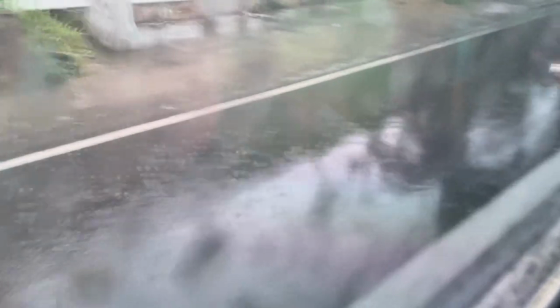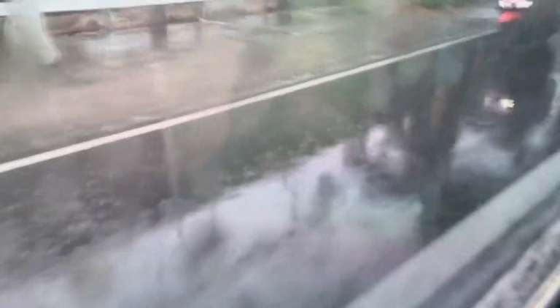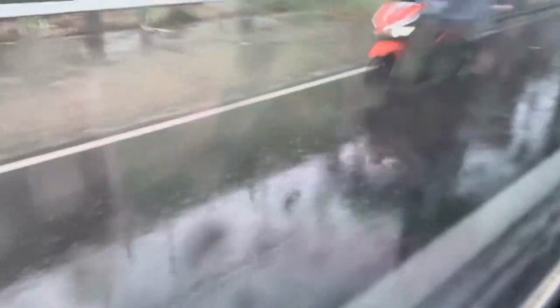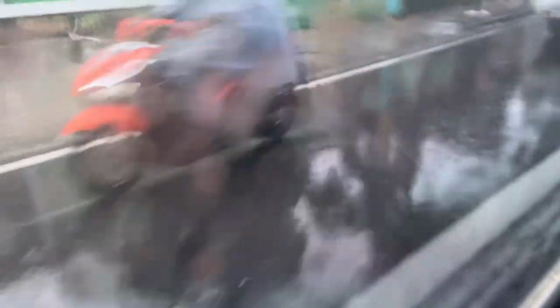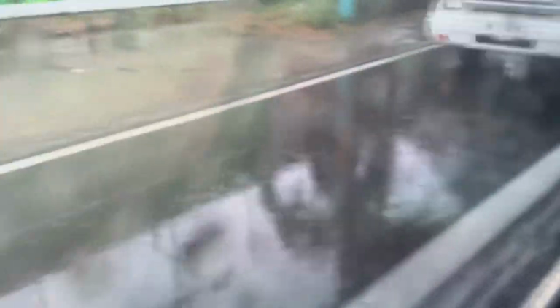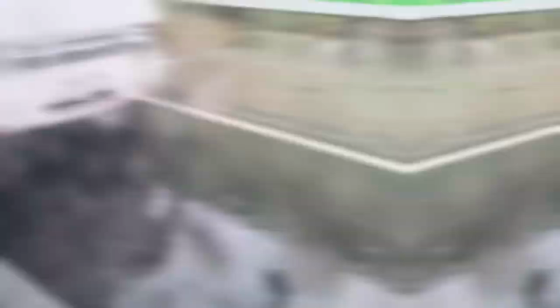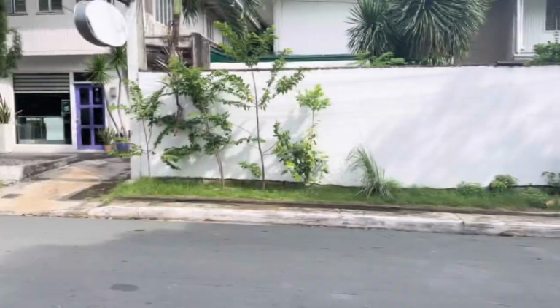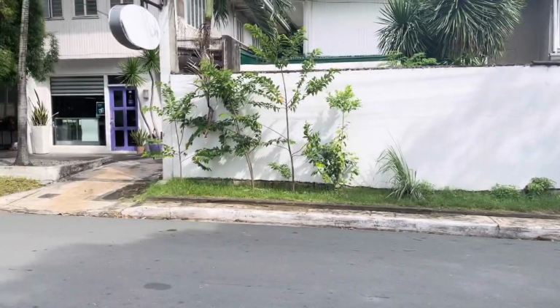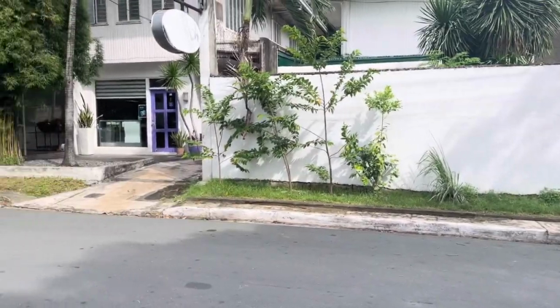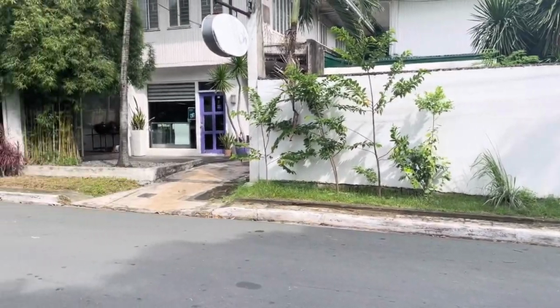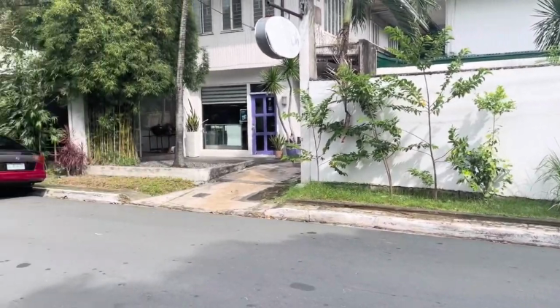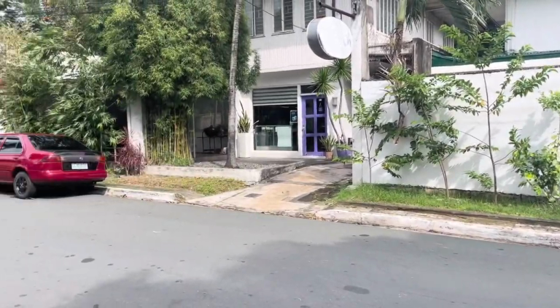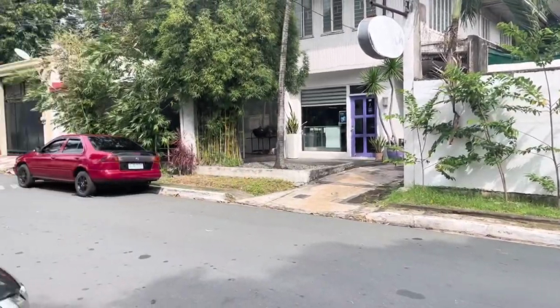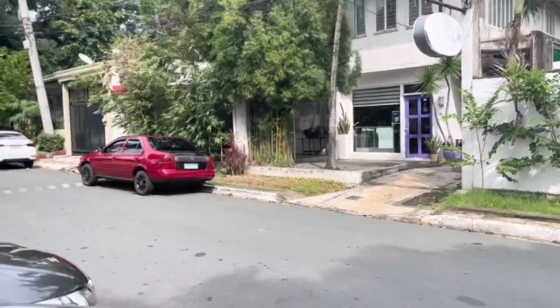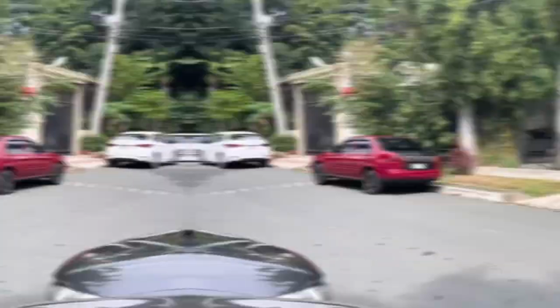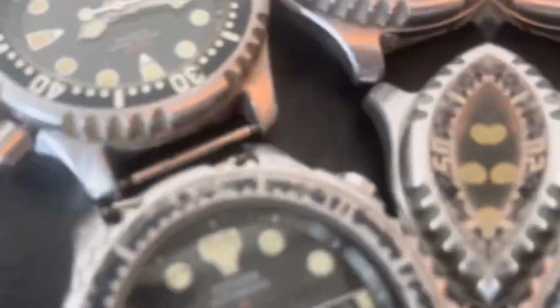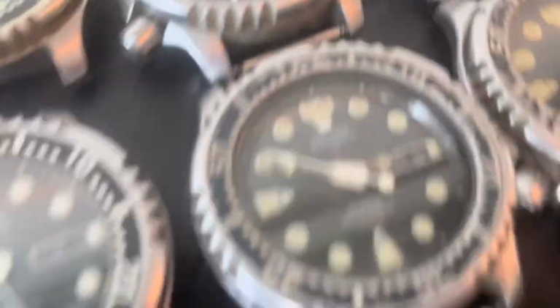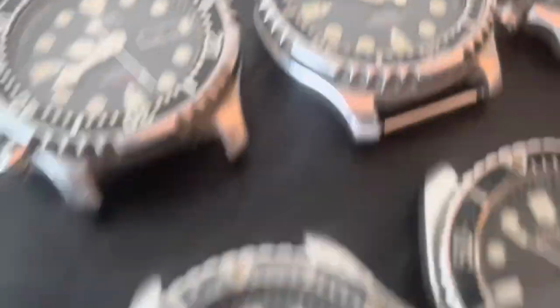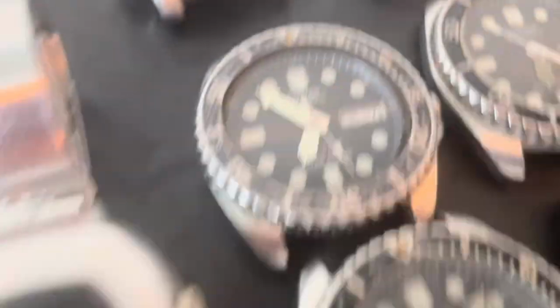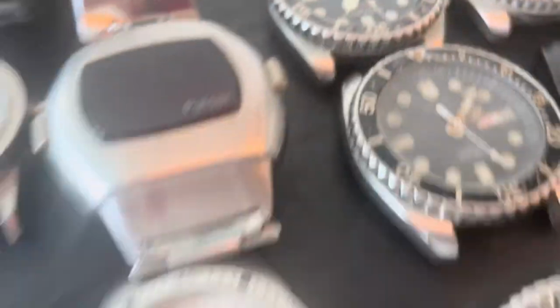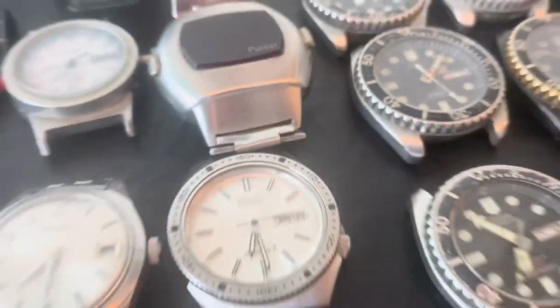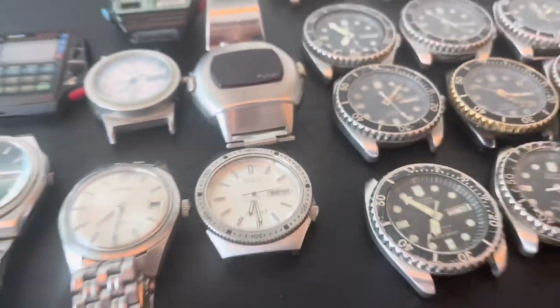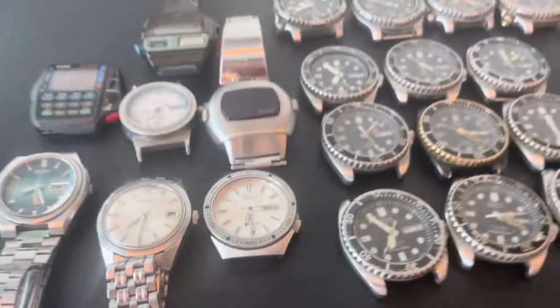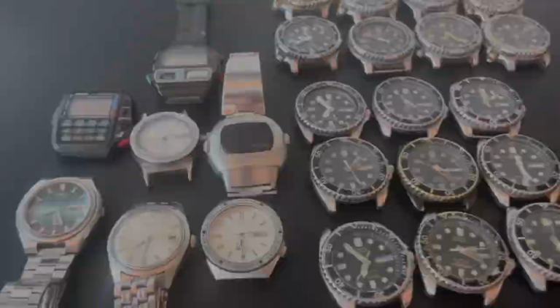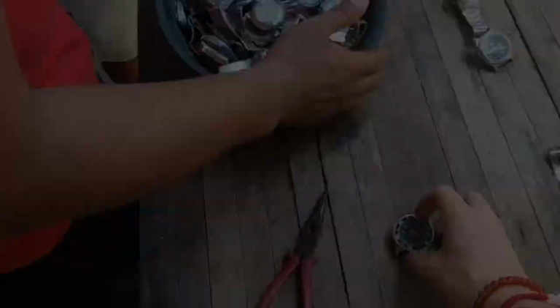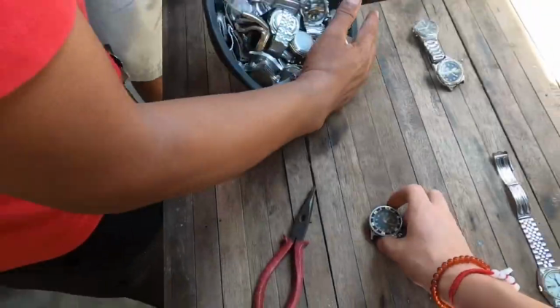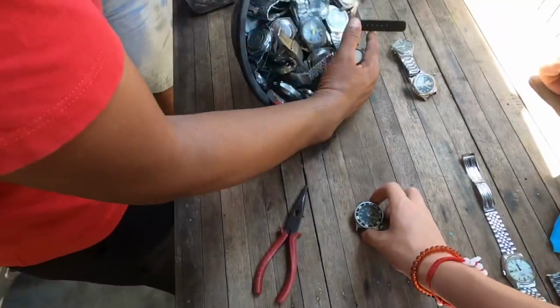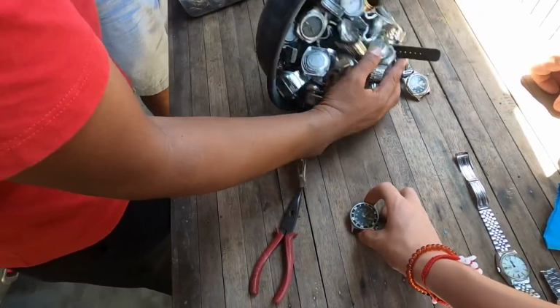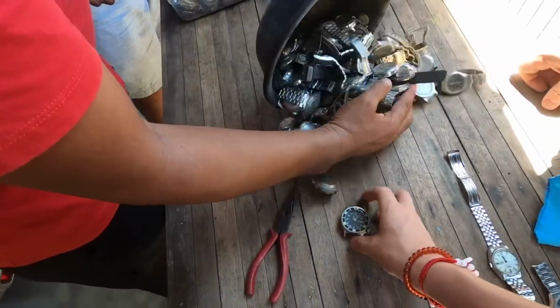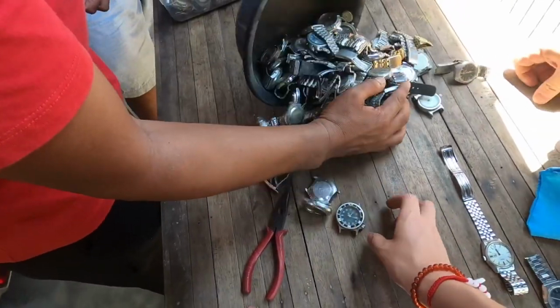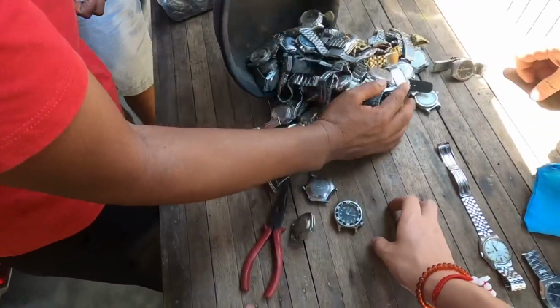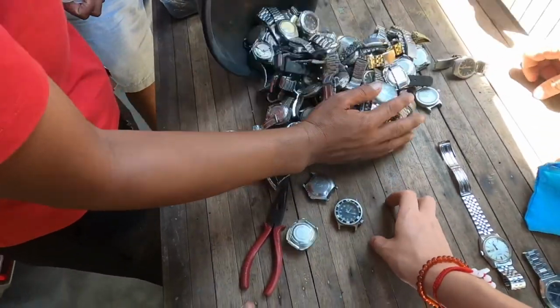Welcome everyone to the Philippines! Today I'm going to go vintage watch shopping, and you're going to want to stick around to the end because one dealer was dumping out buckets and buckets of watches.